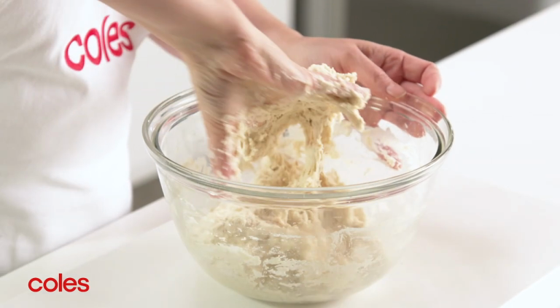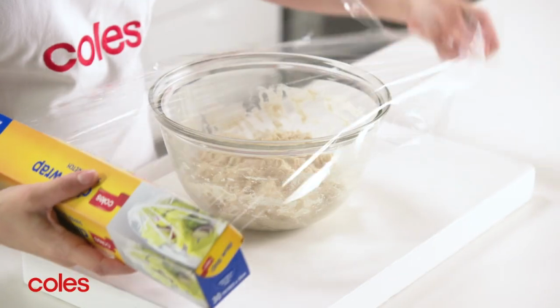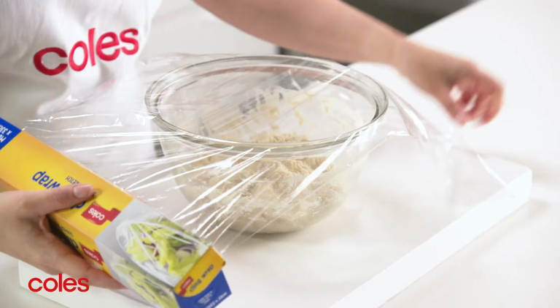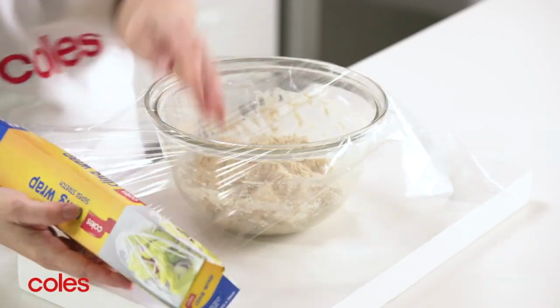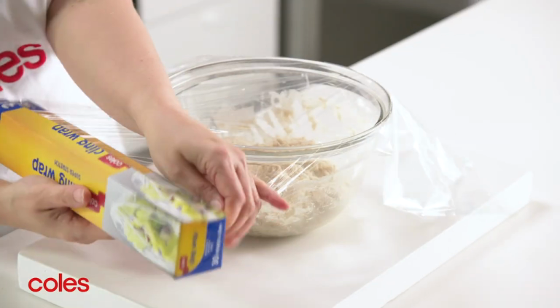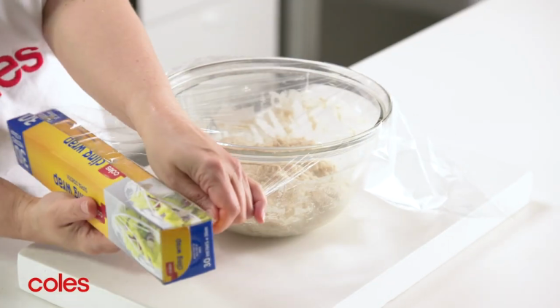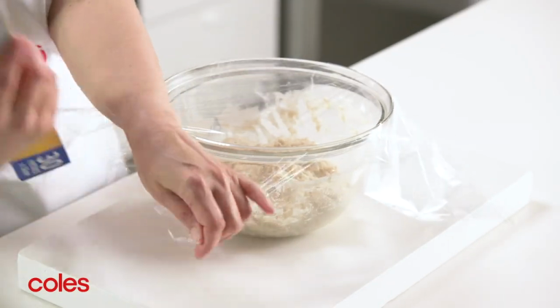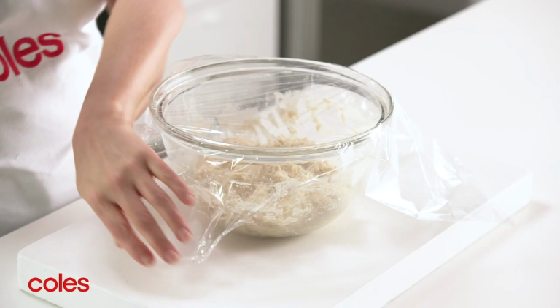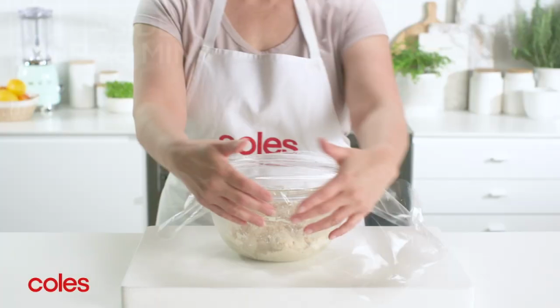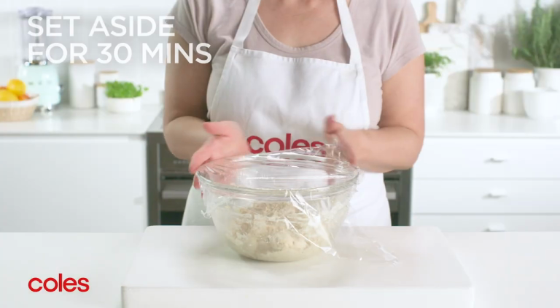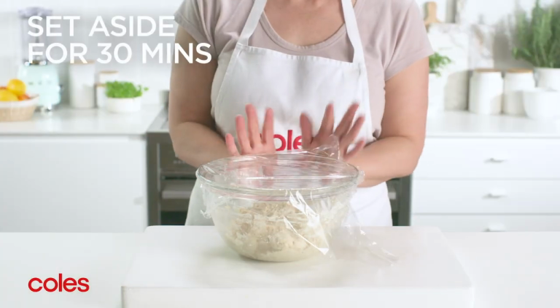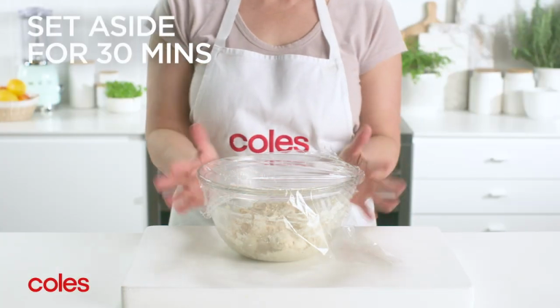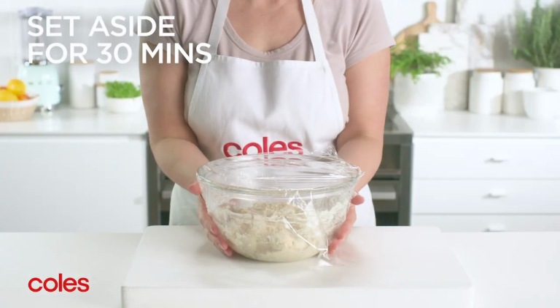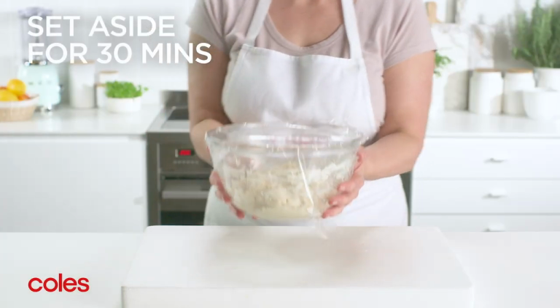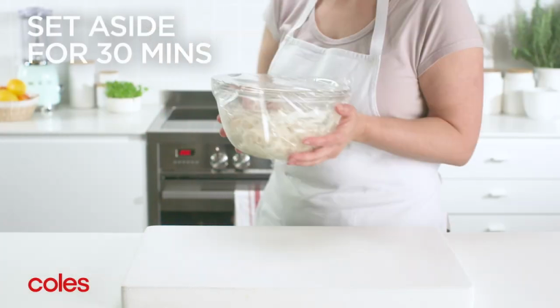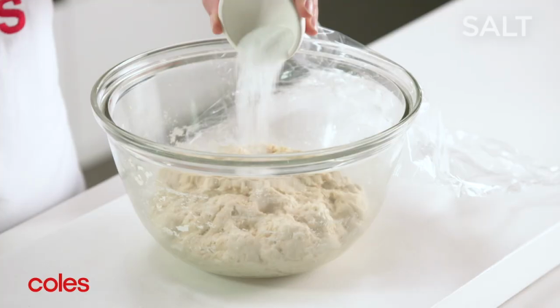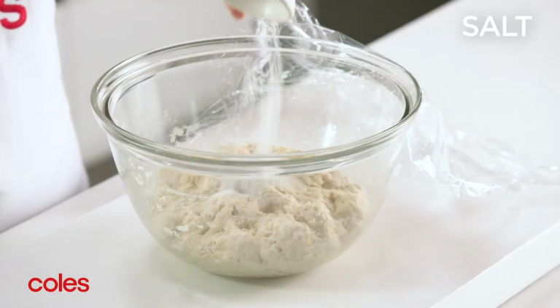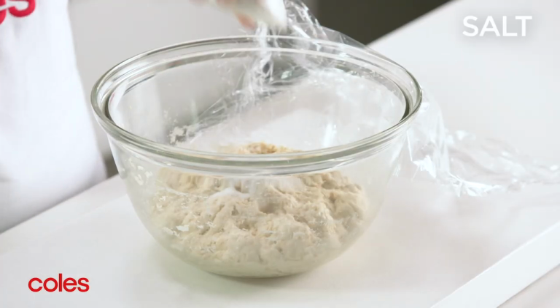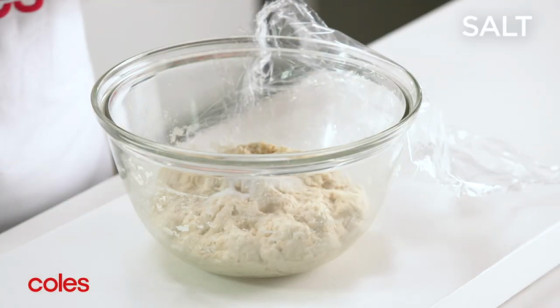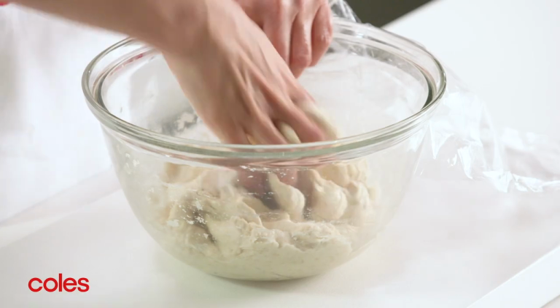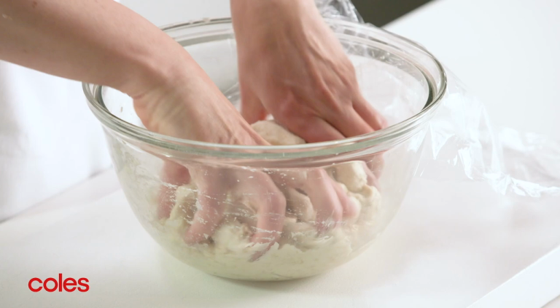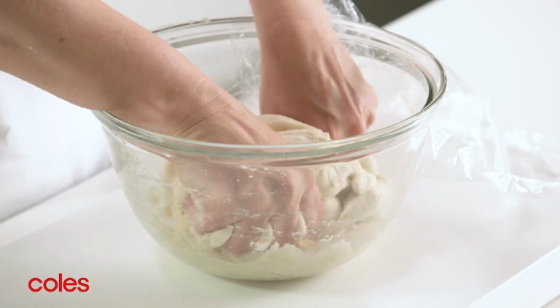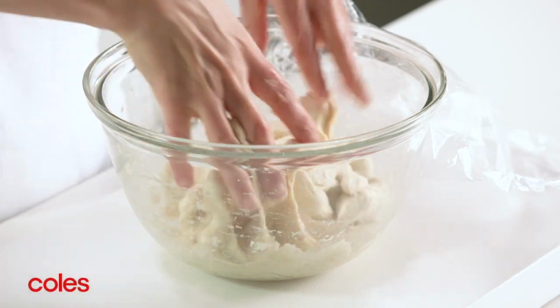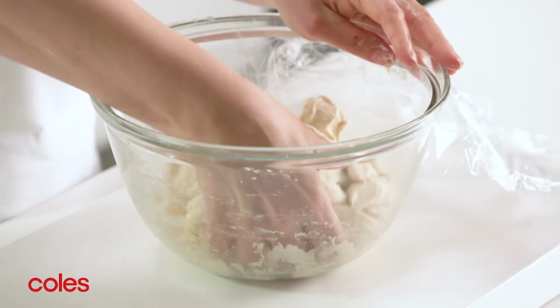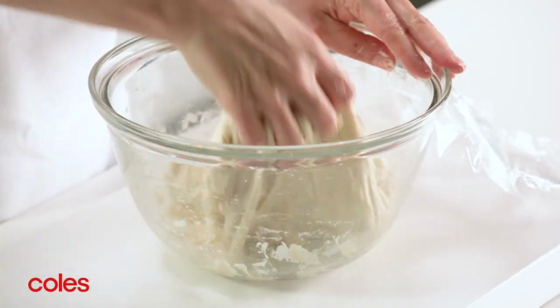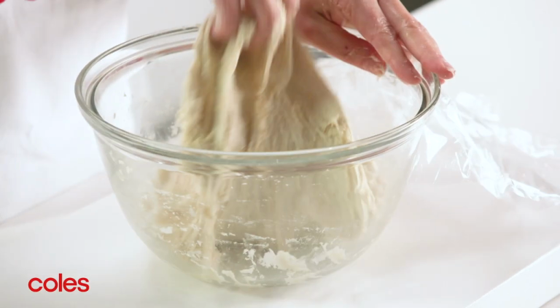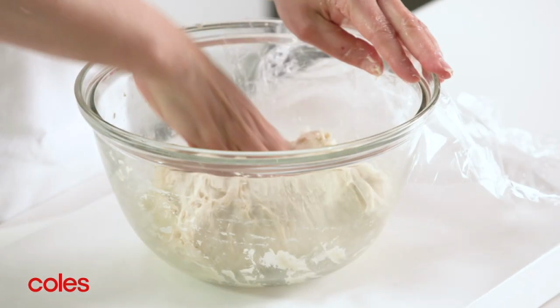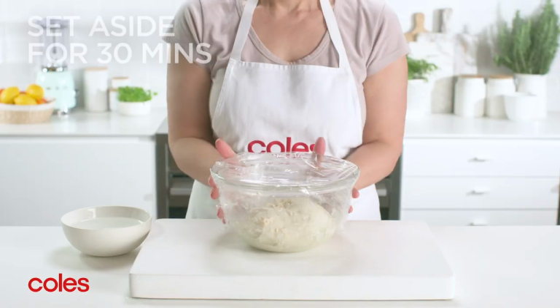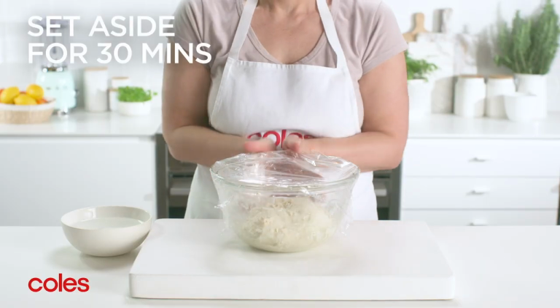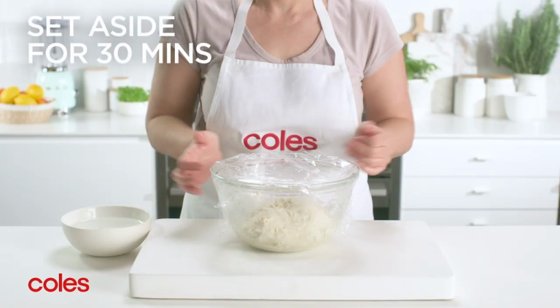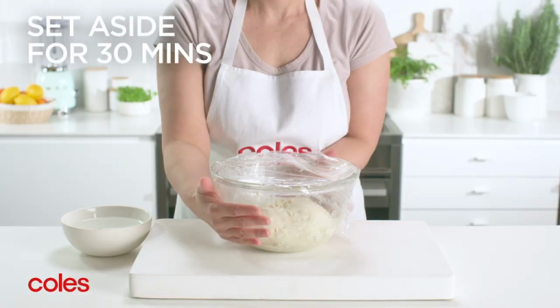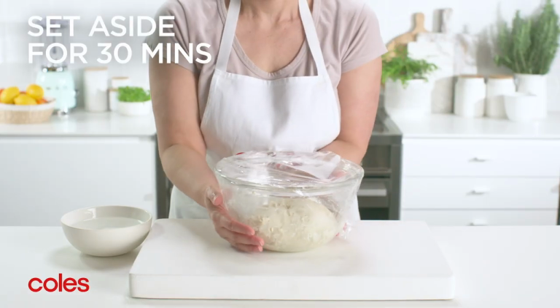Cover with plastic wrap and set aside in a warm place for 30 minutes to rest. Next, add 10g of salt and use your hands to mix it in. Cover and set aside for 30 minutes.